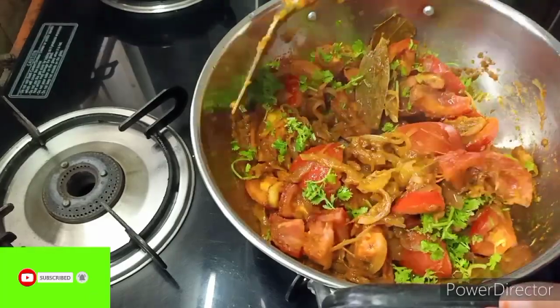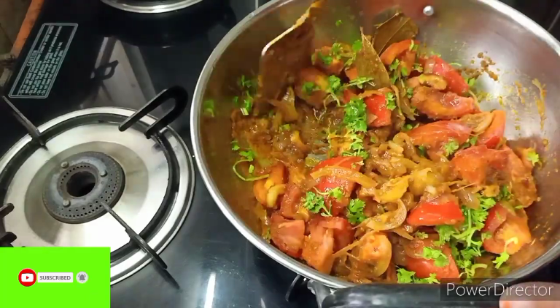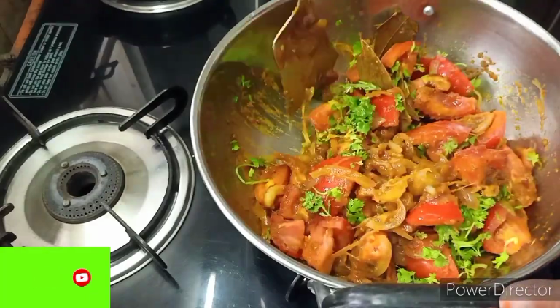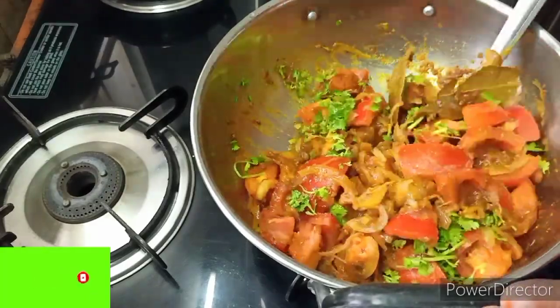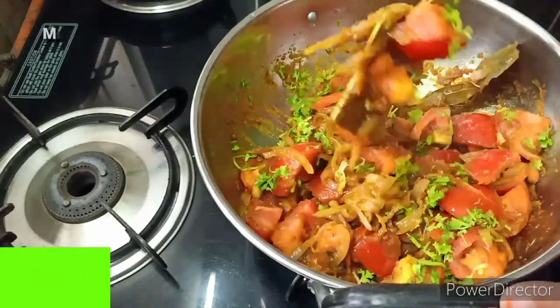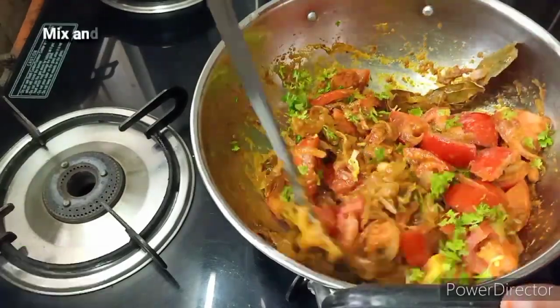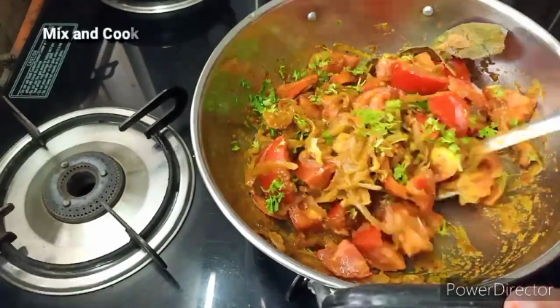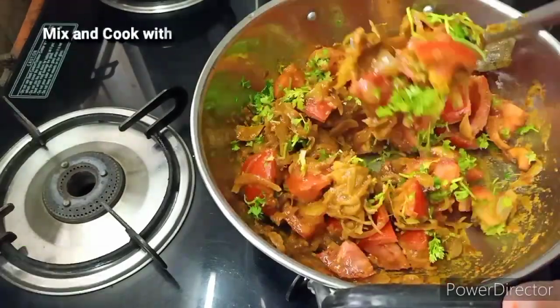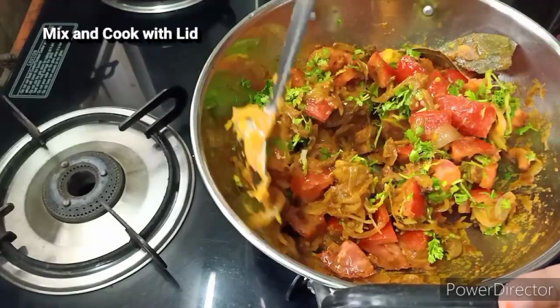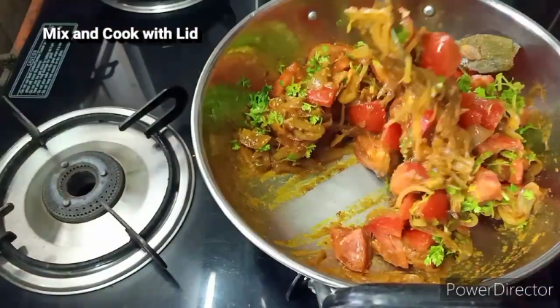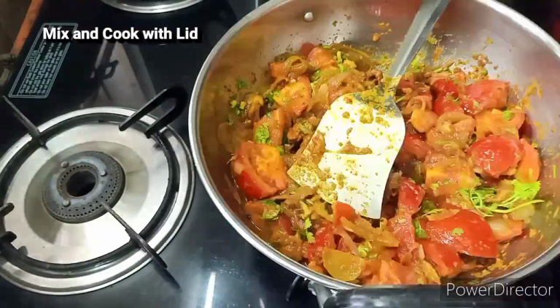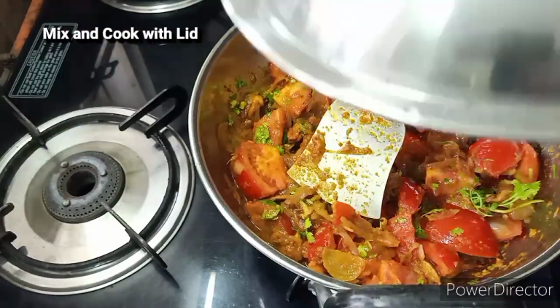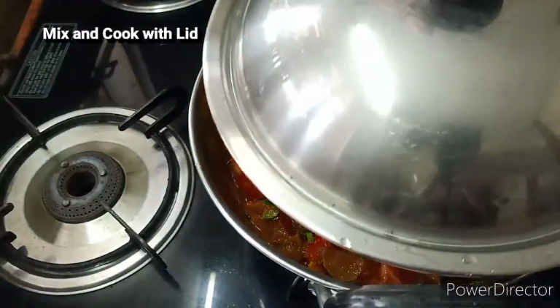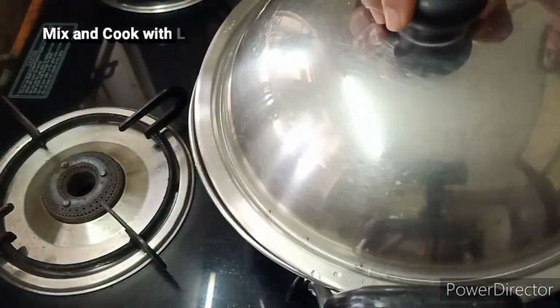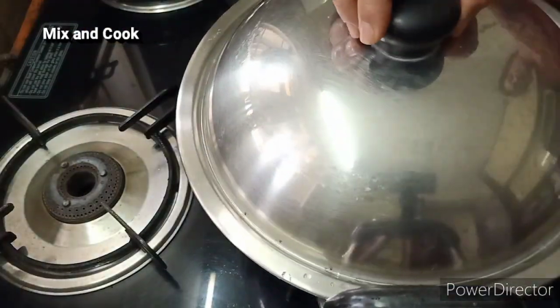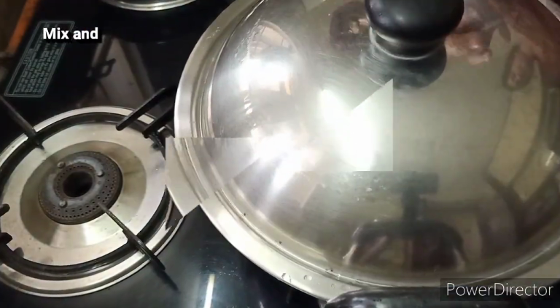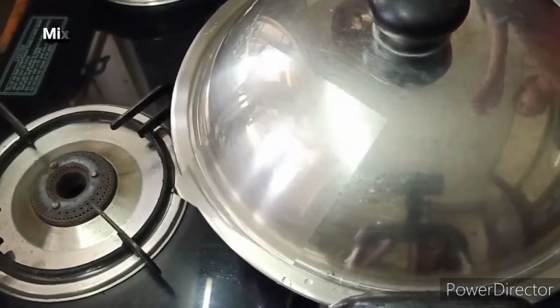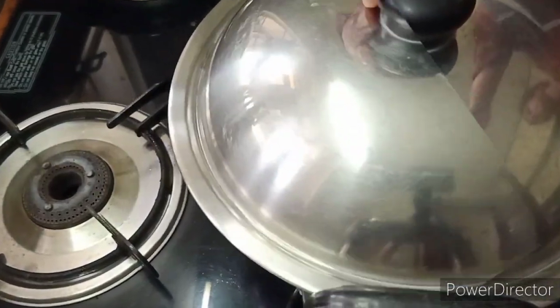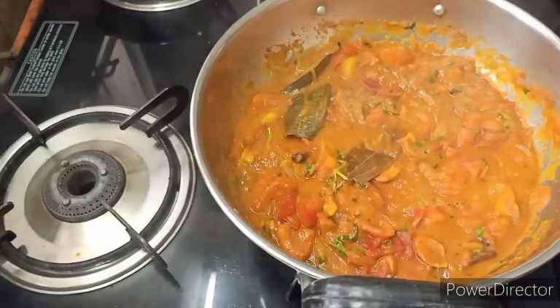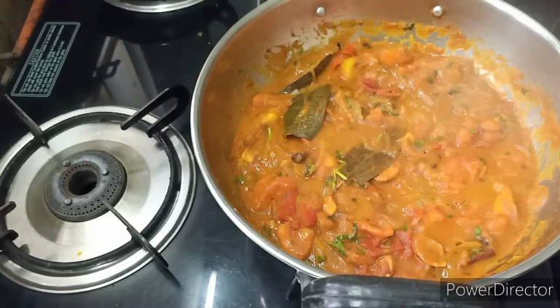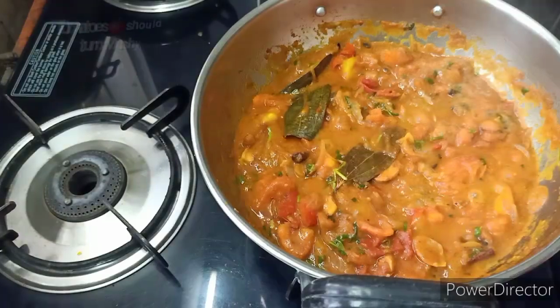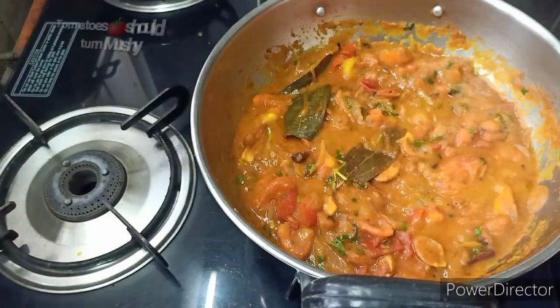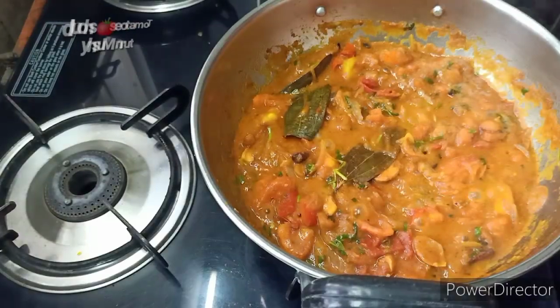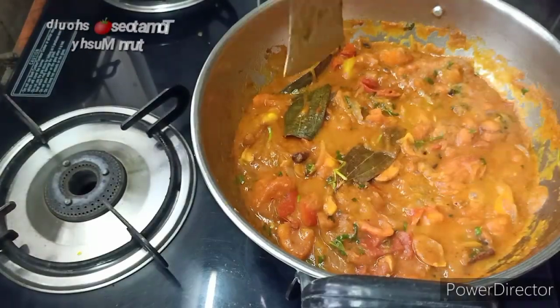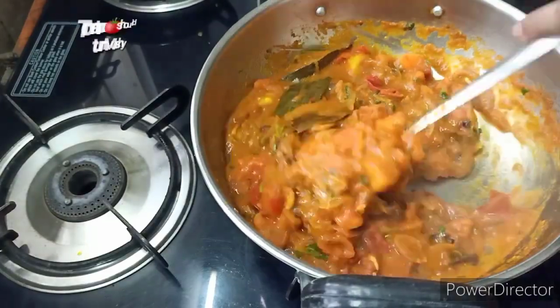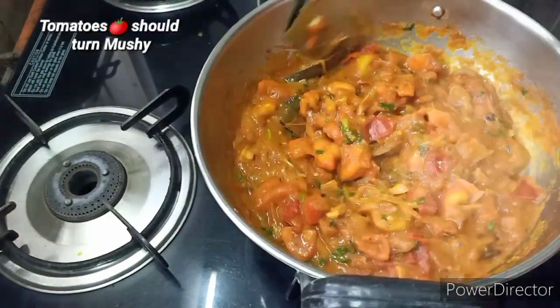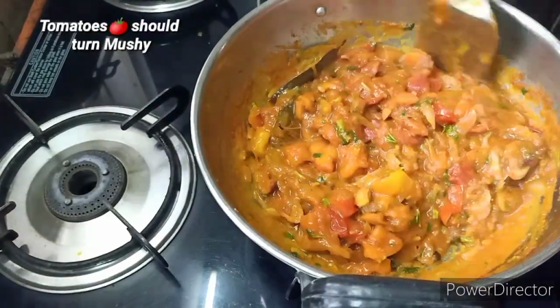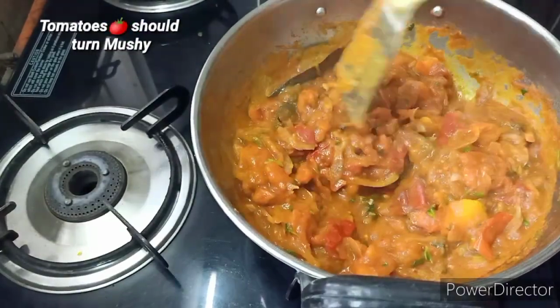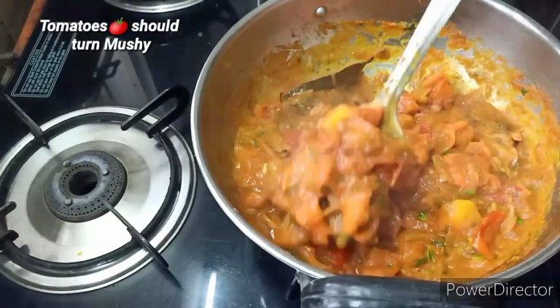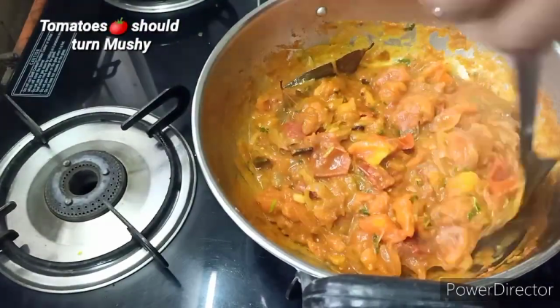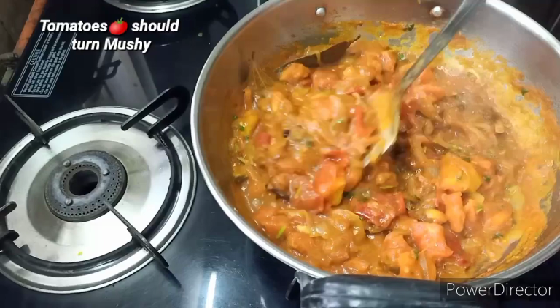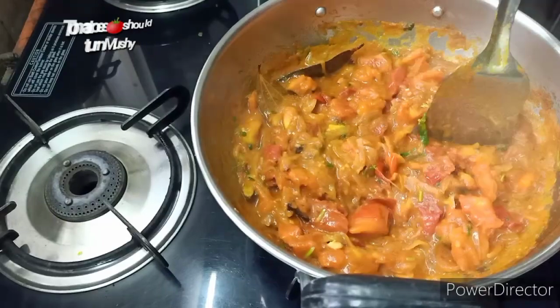The tomatoes are mushy and fresh. You can cook the tomatoes as well. The next step is to wash the rice with two glasses of water.